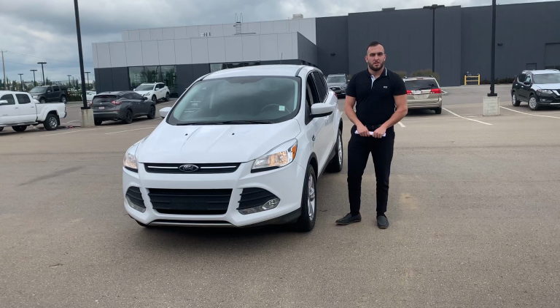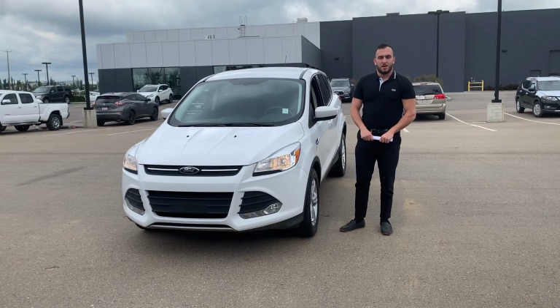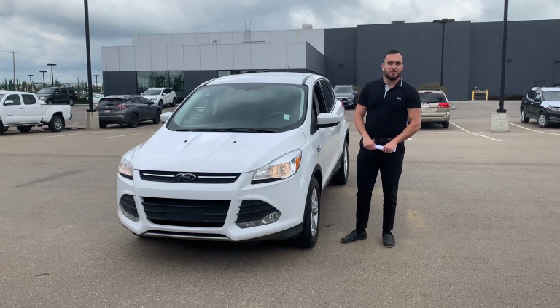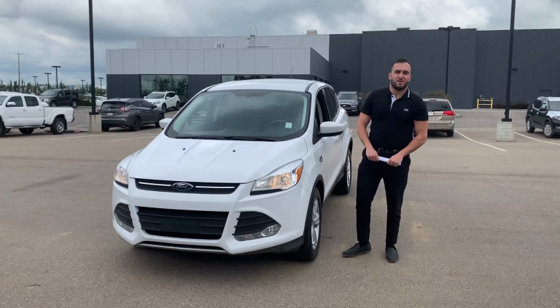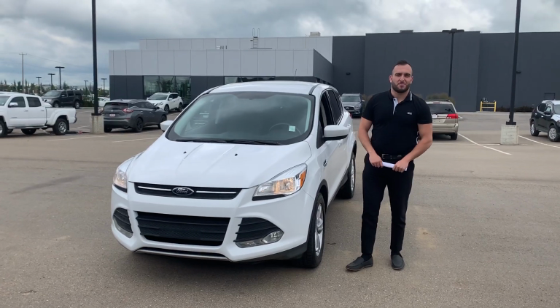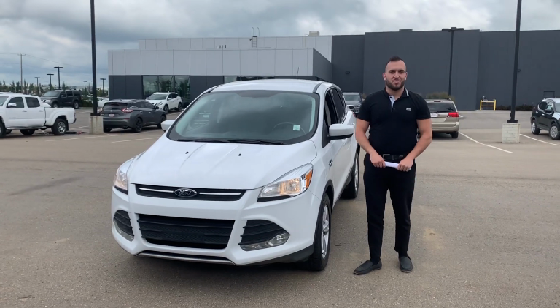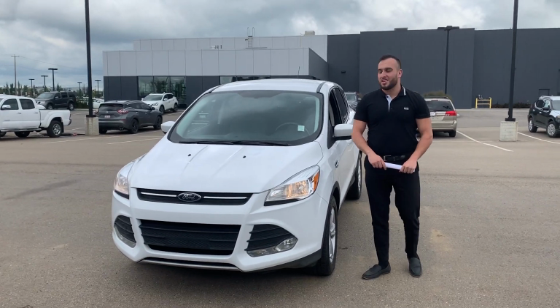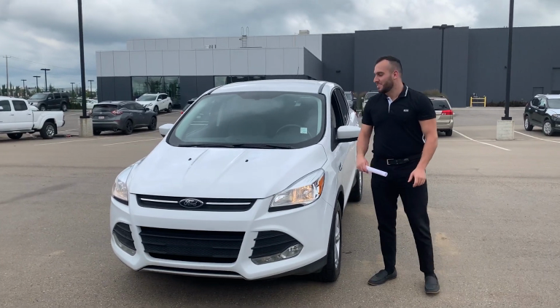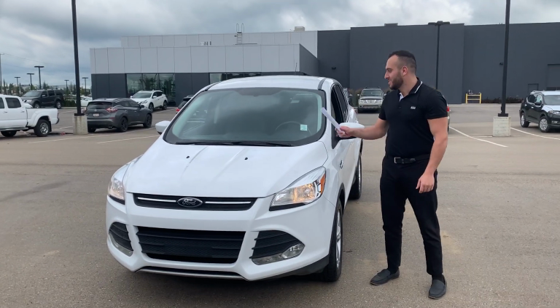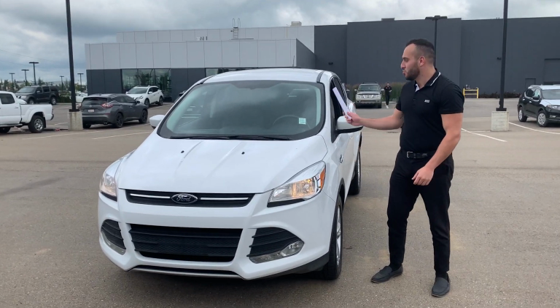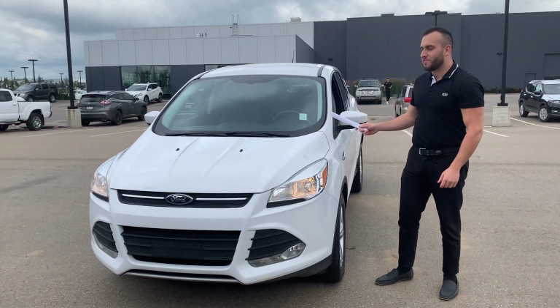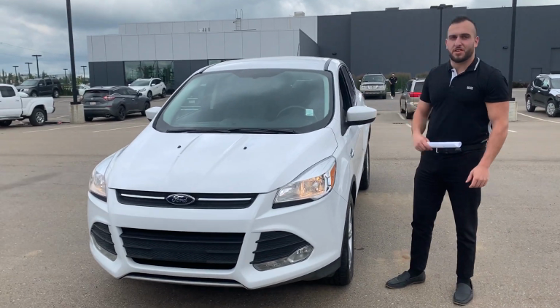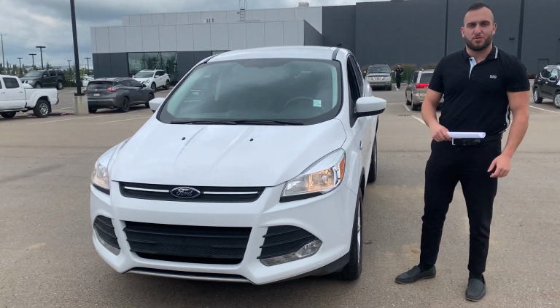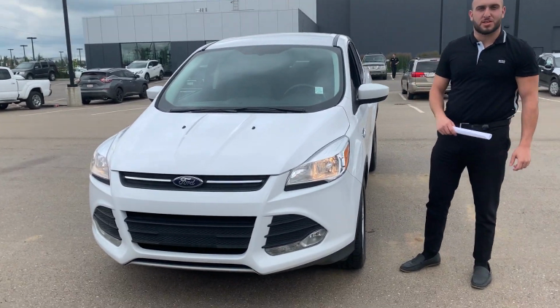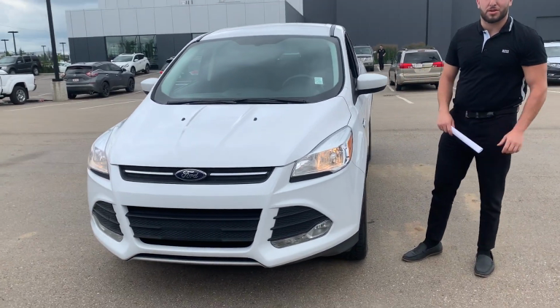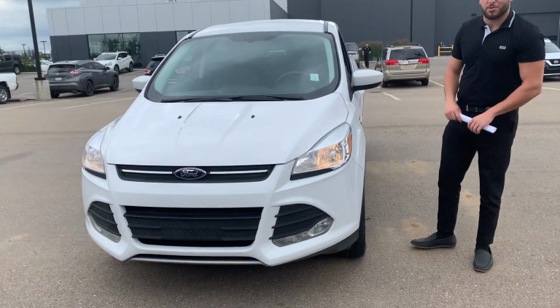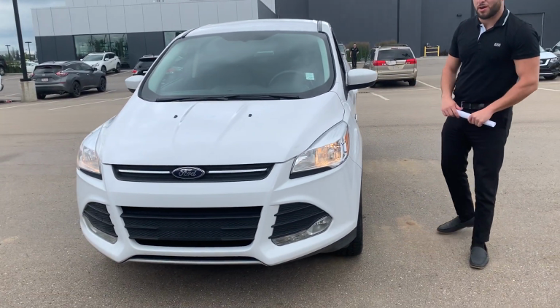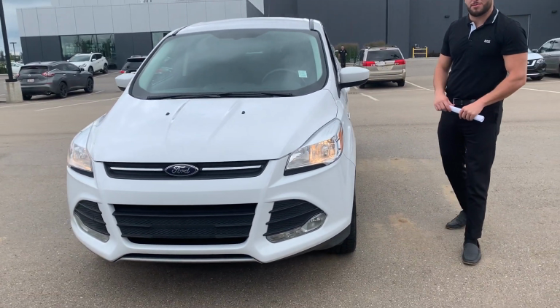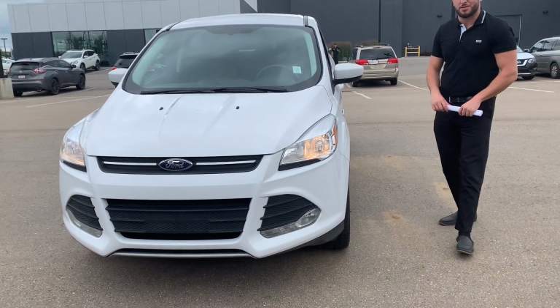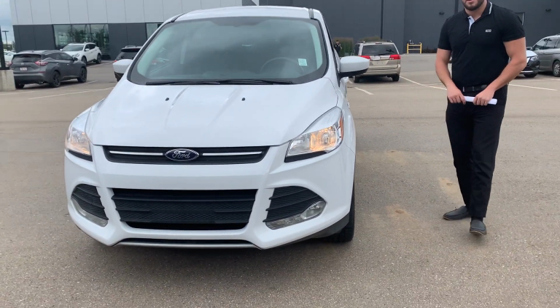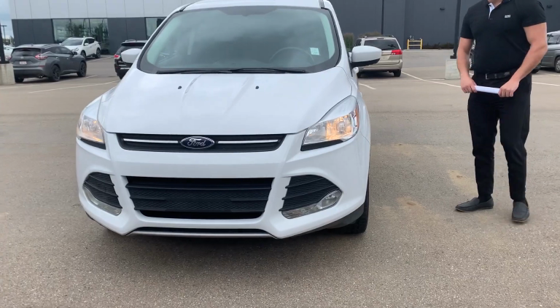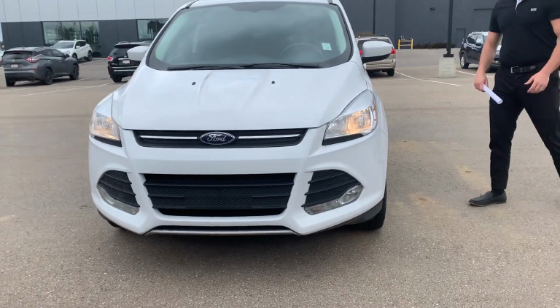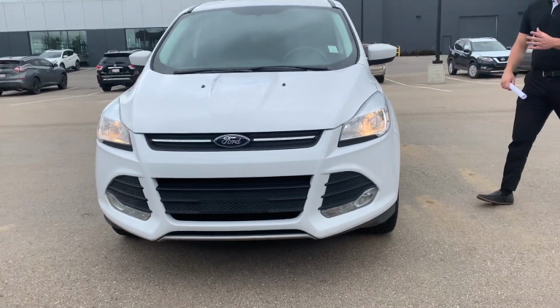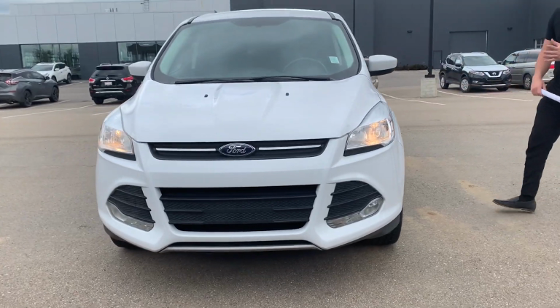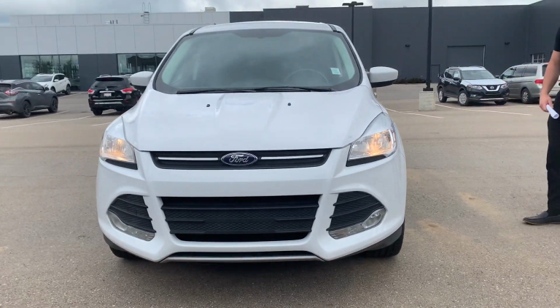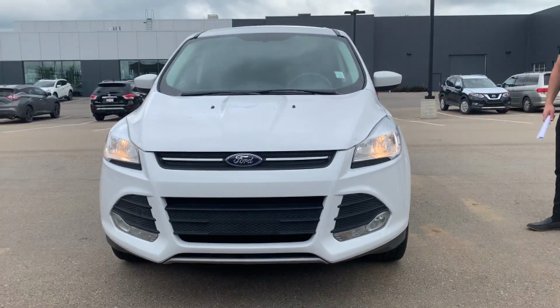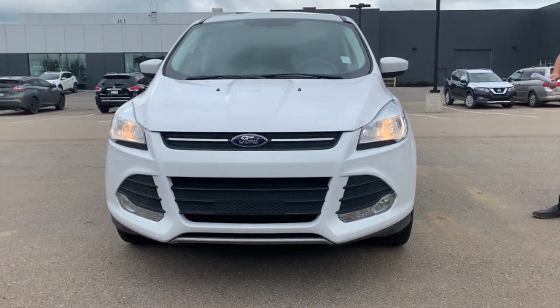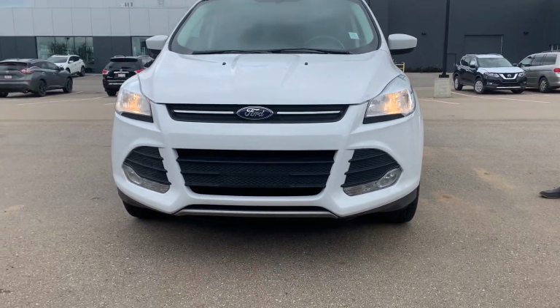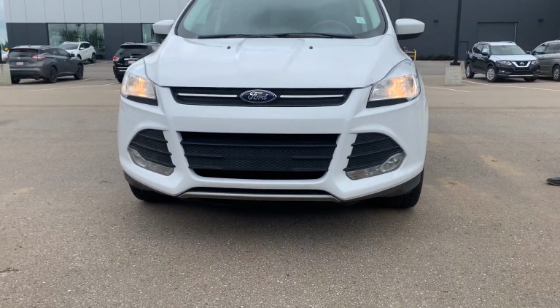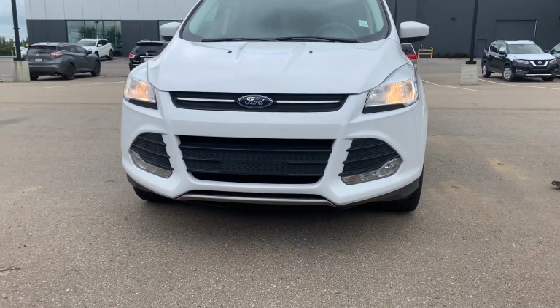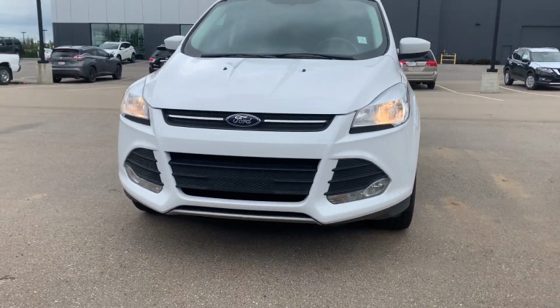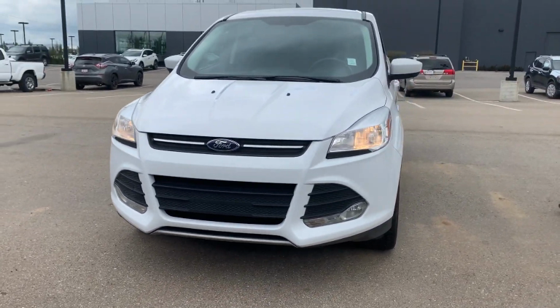Hi there, this is Bass from River City Hyundai. This is the 2015 Ford Escape that you're inquiring about. As you can see, it's a very beautiful, well-kept Ford Escape.